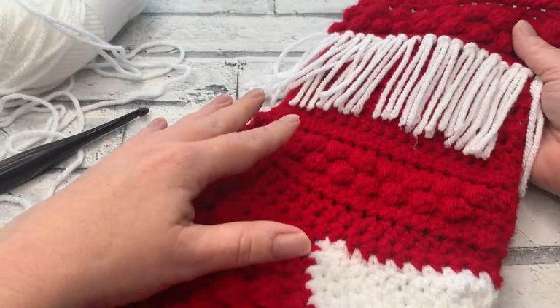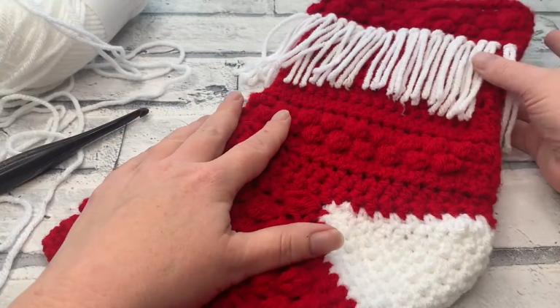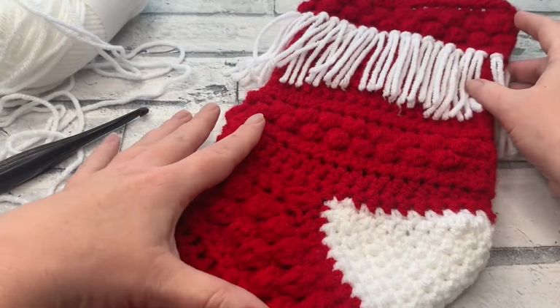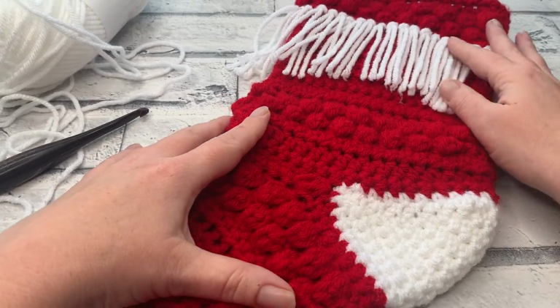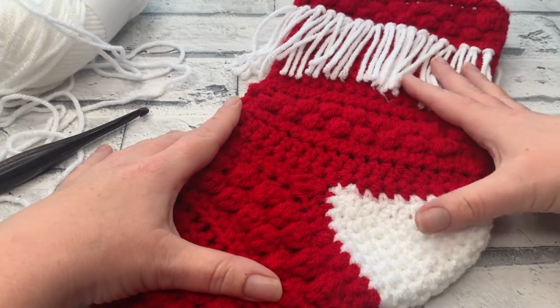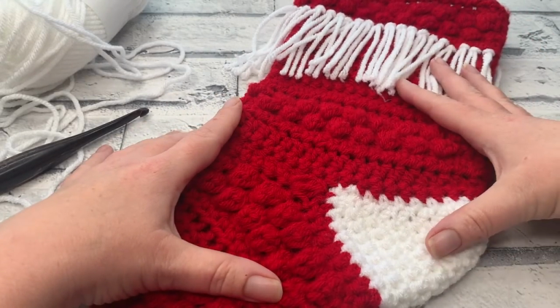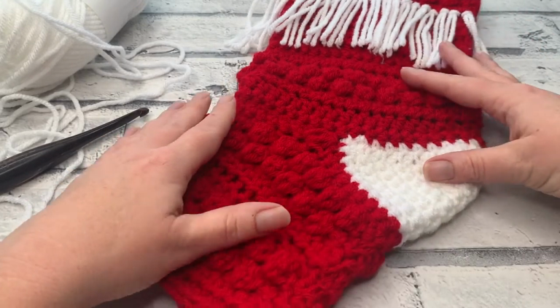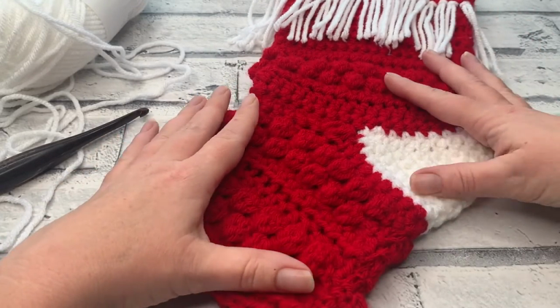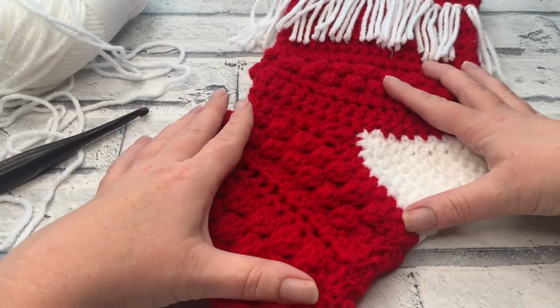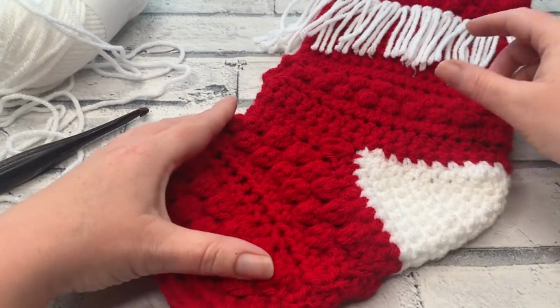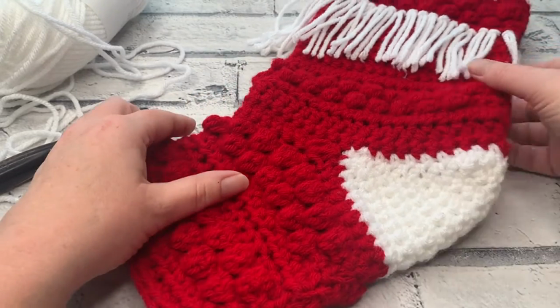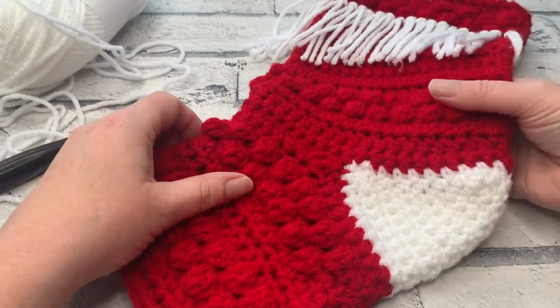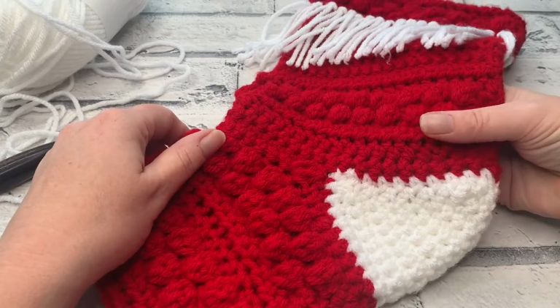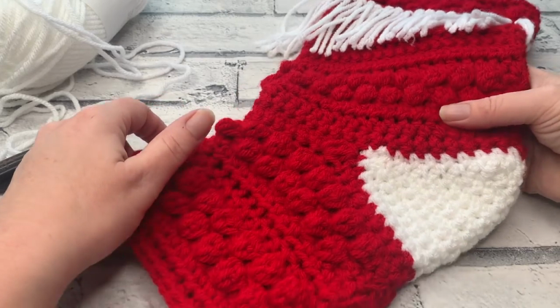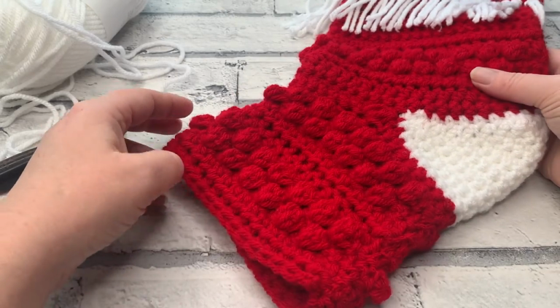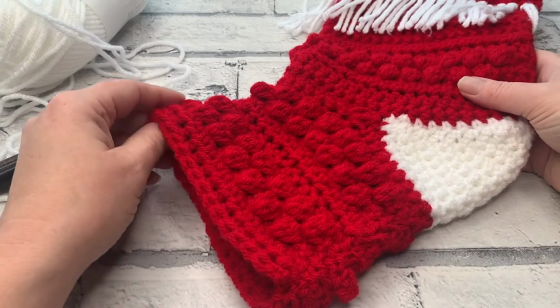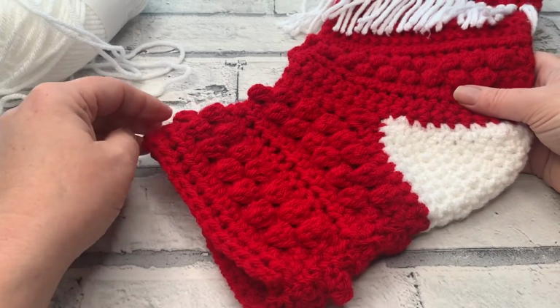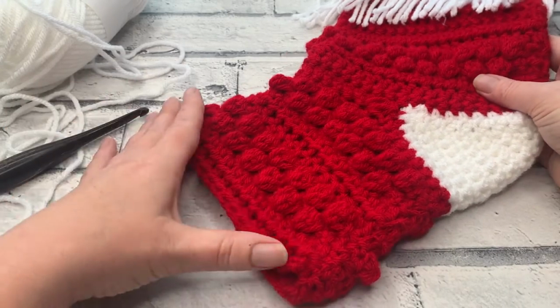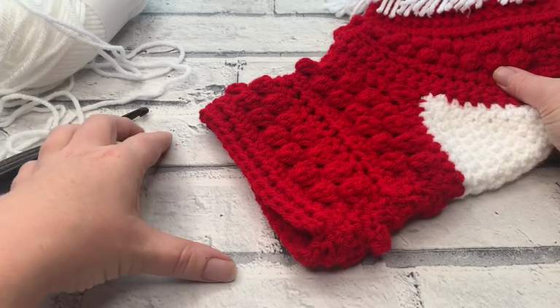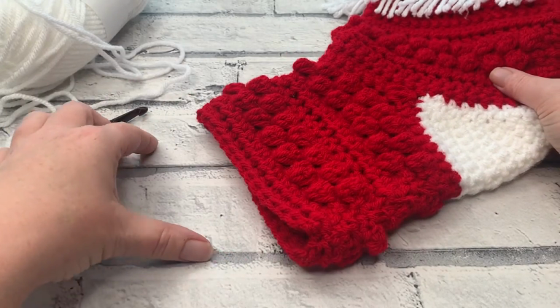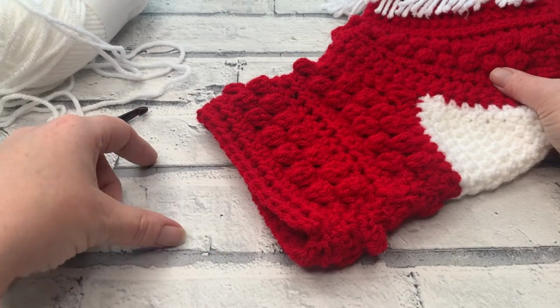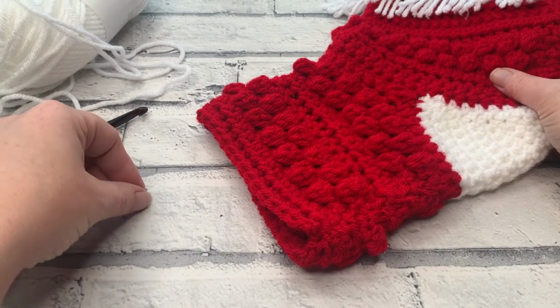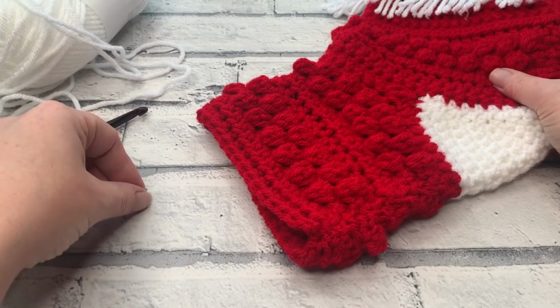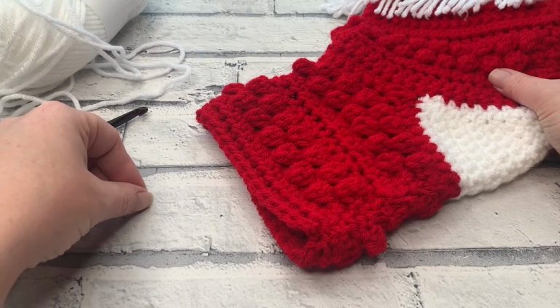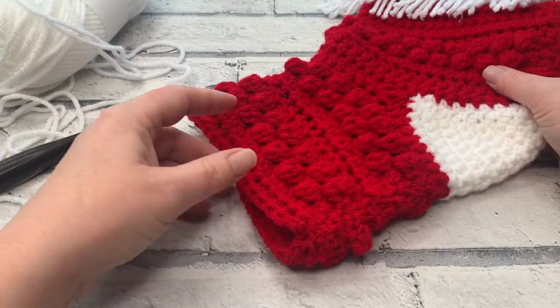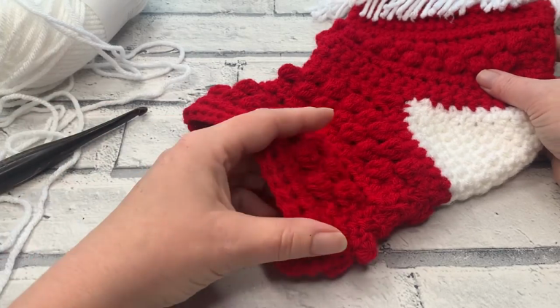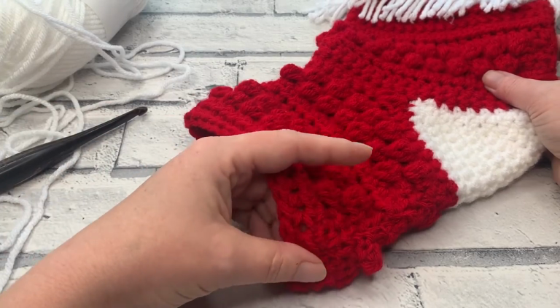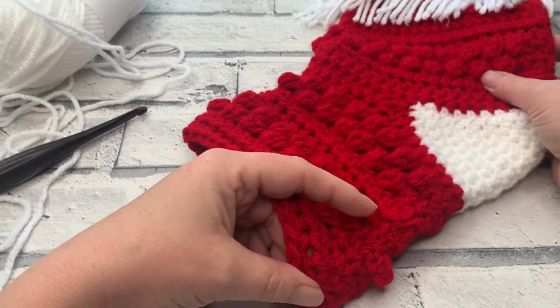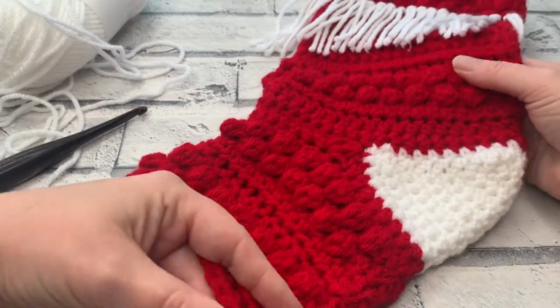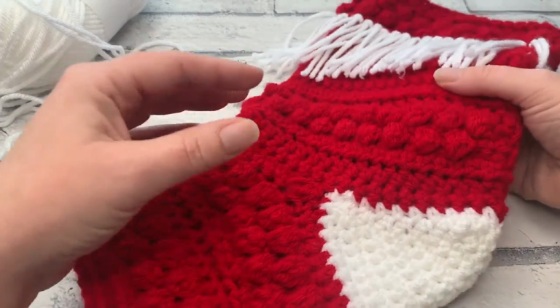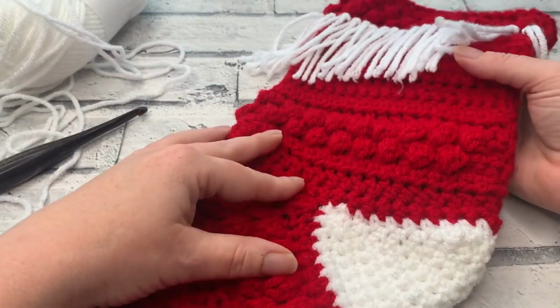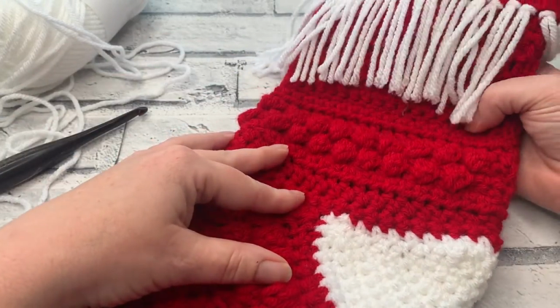If you've missed any of the other parts of this stocking pattern so far, you can find them all linked below in the Christmas playlist that I have linked. If you prefer to follow along with the written pattern at the same time, that's also linked below for you.